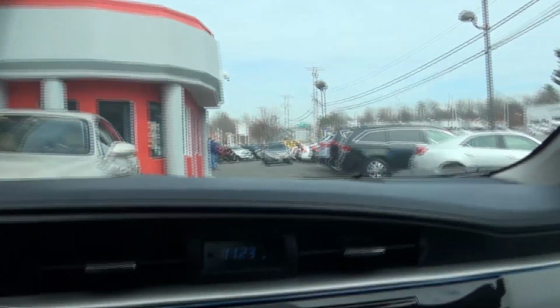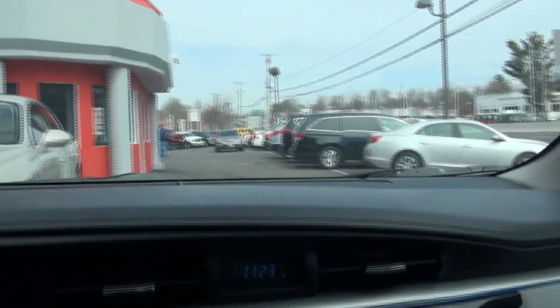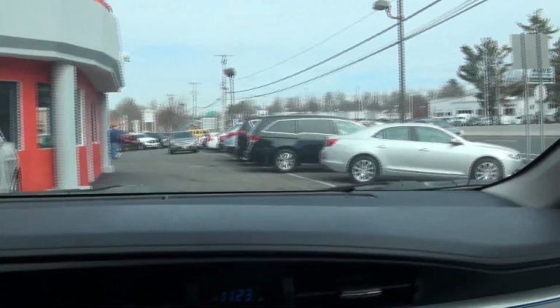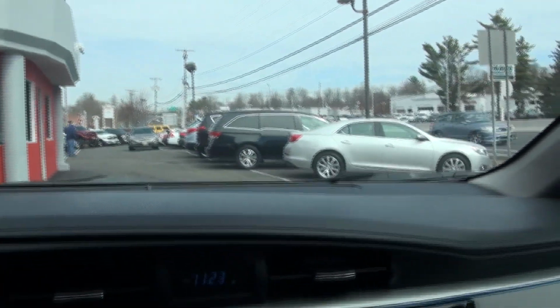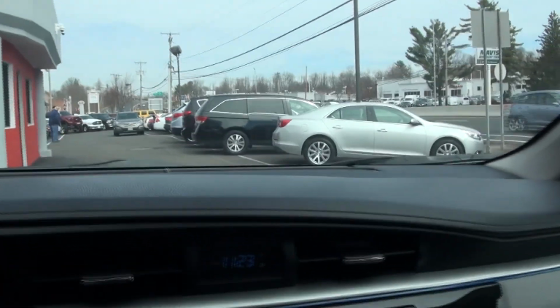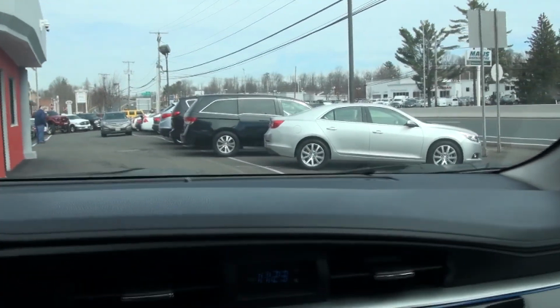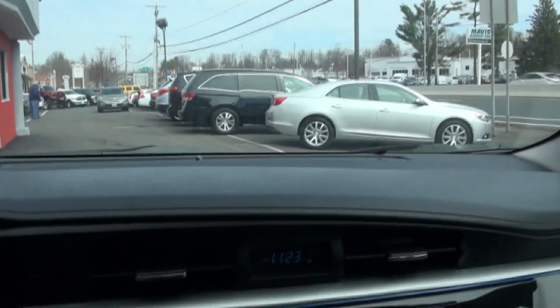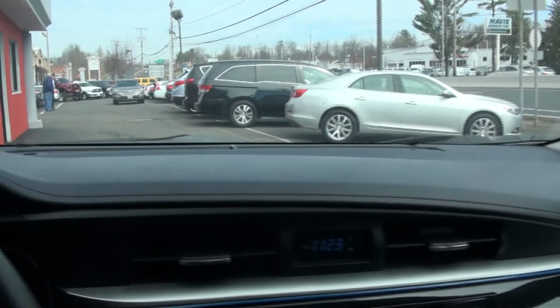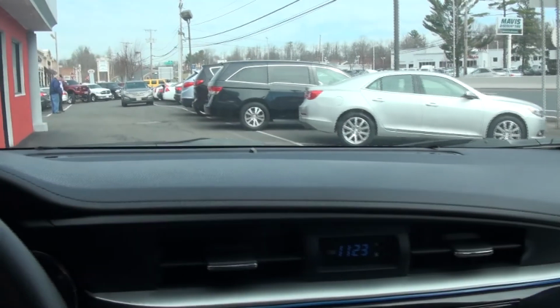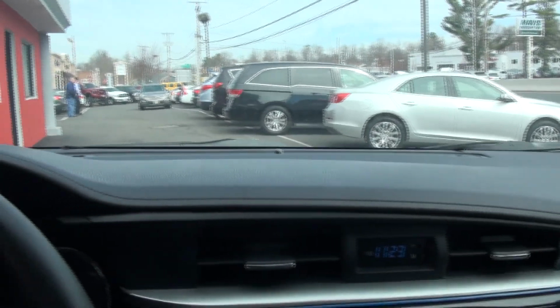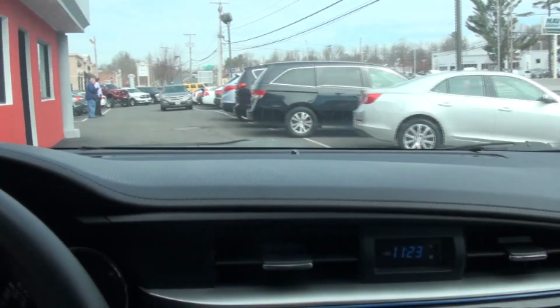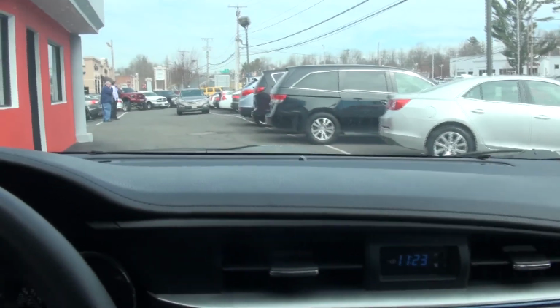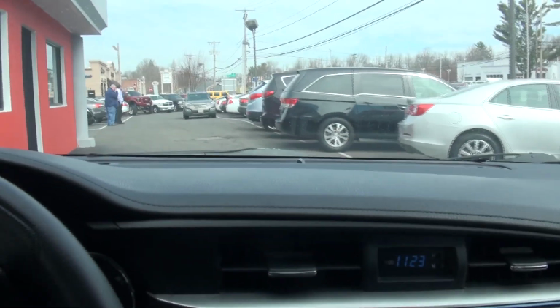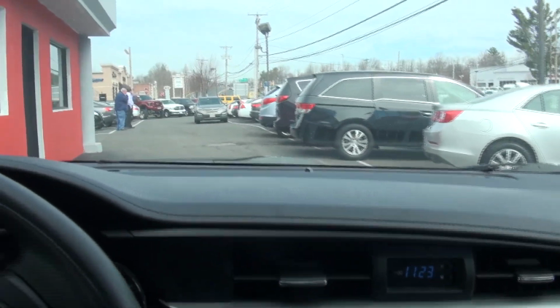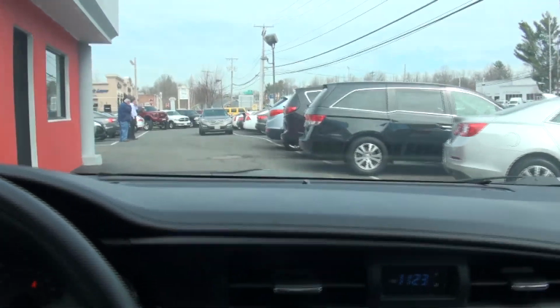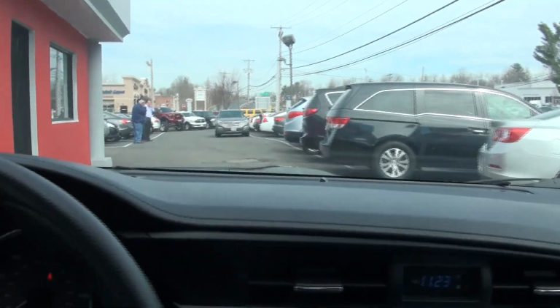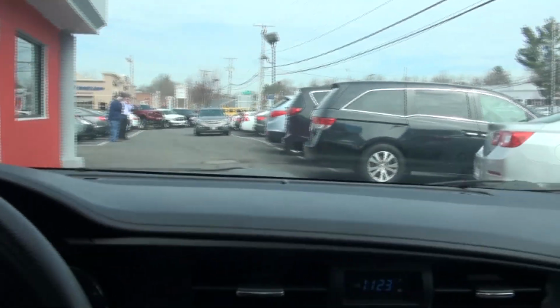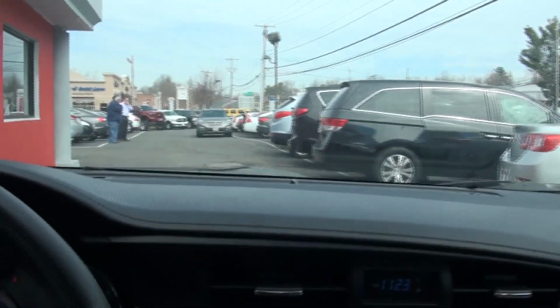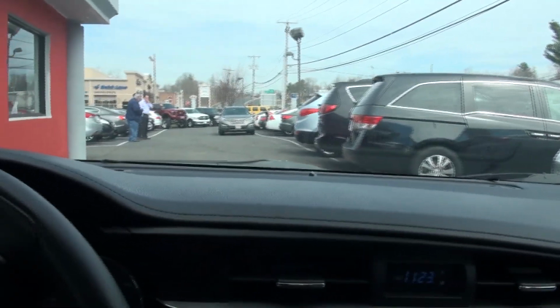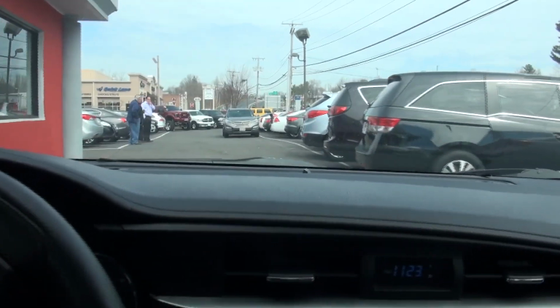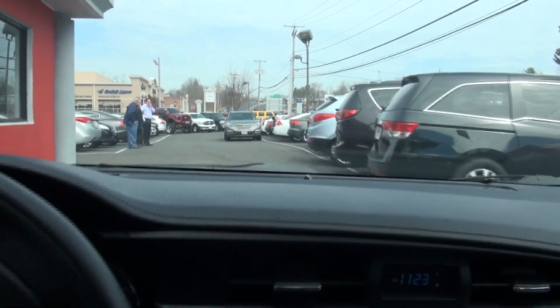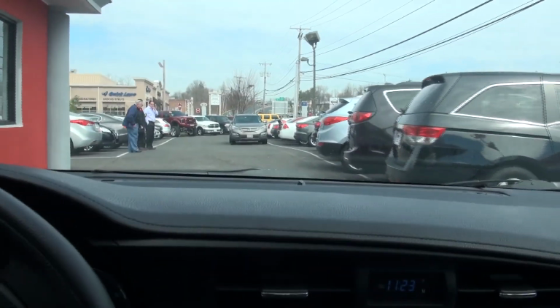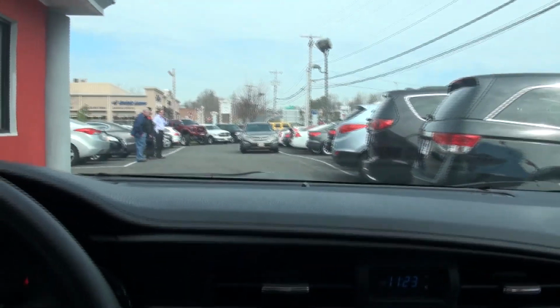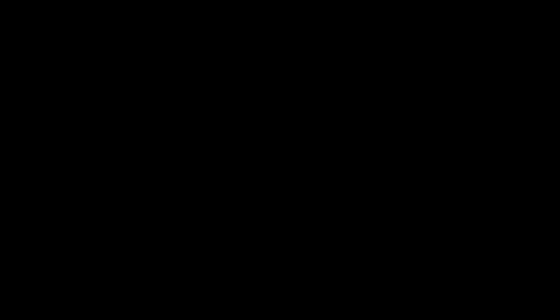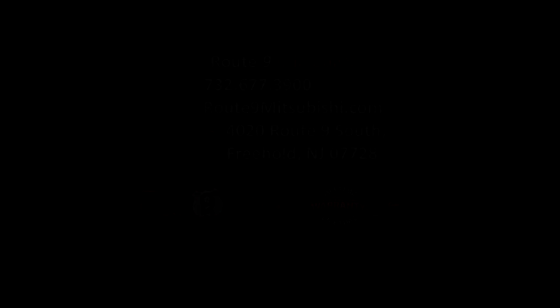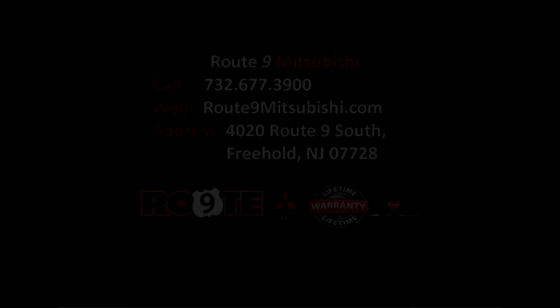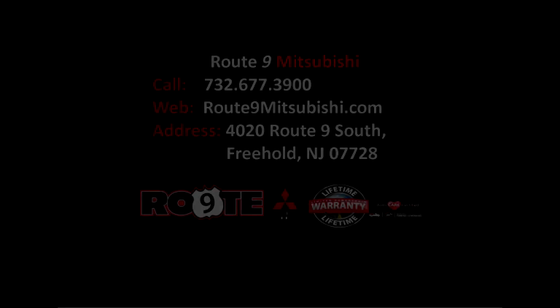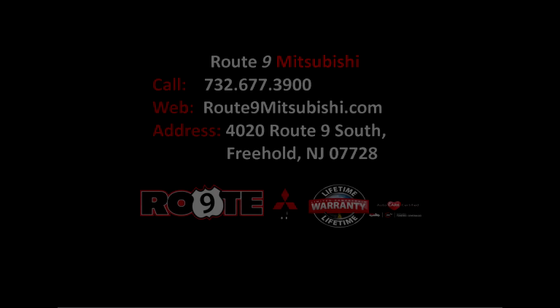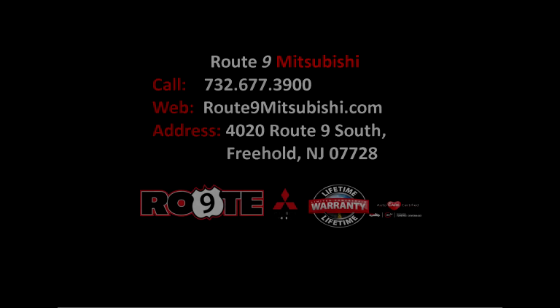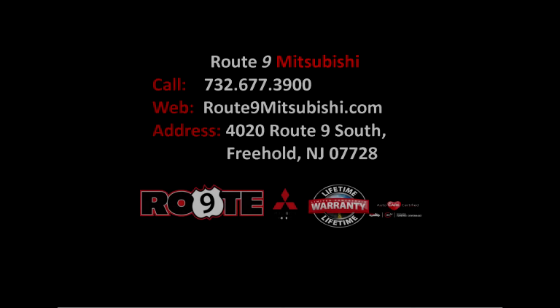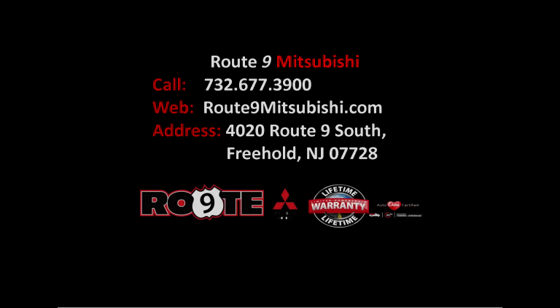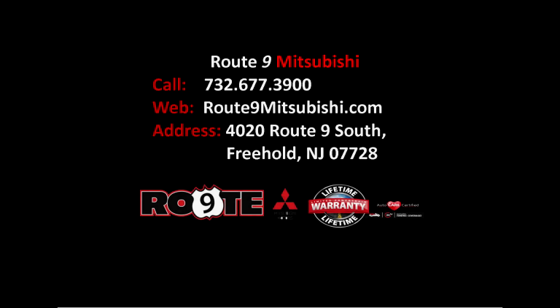We have several other vehicles available. Give us a call here at Route 9 Mitsubishi, or like I said, click on that e-price for the best deal. Have a good trip.